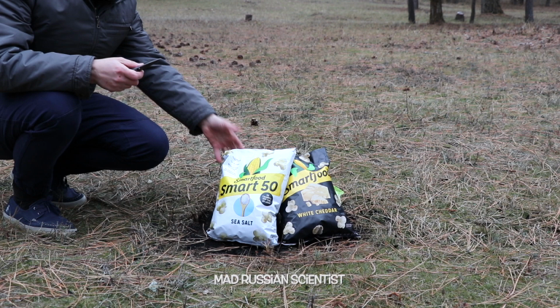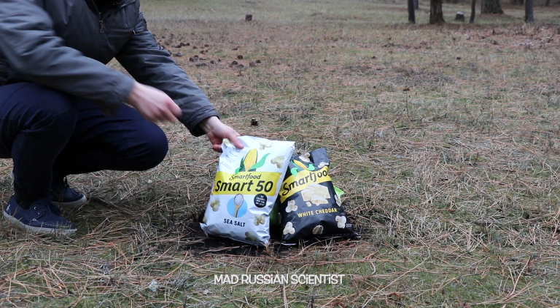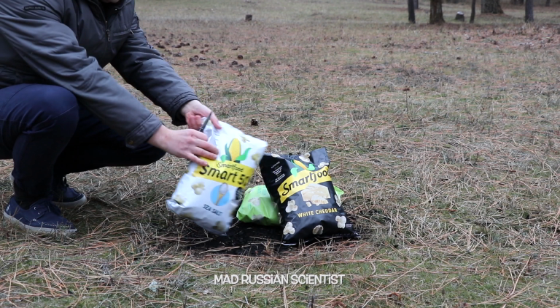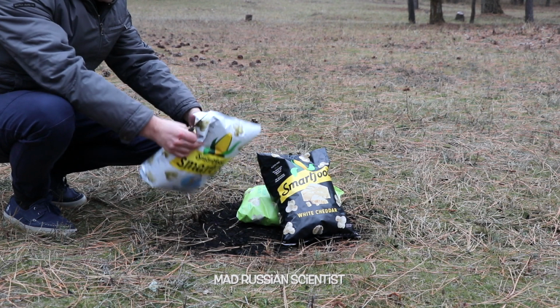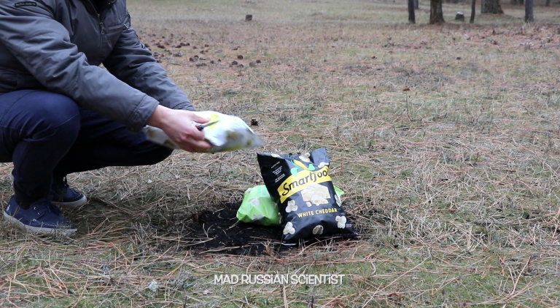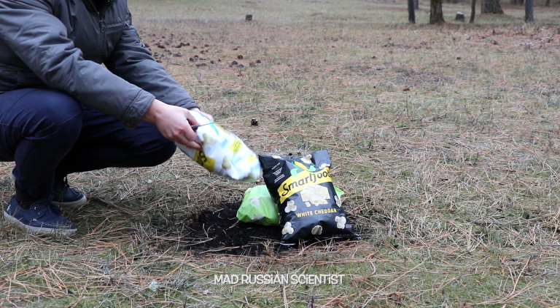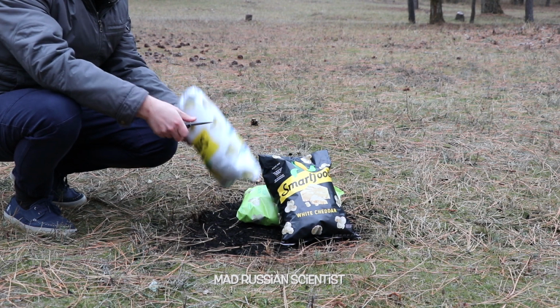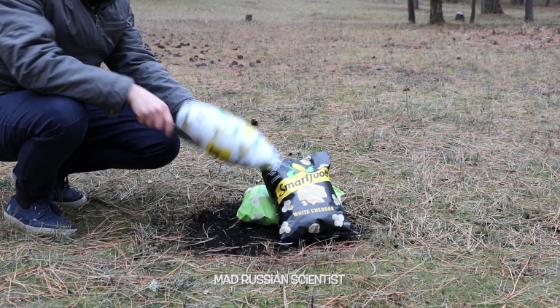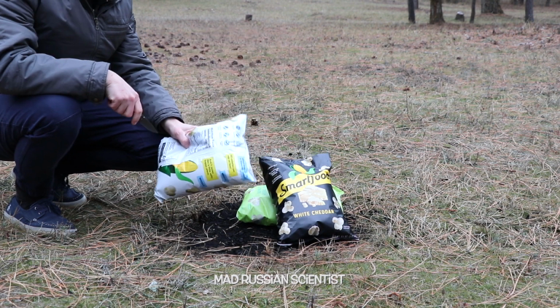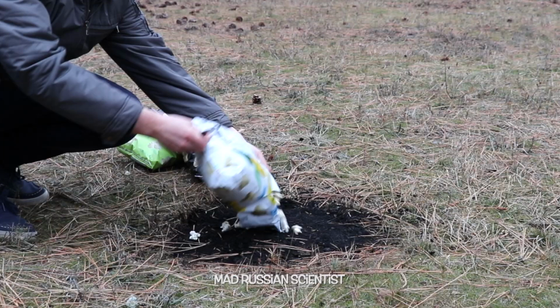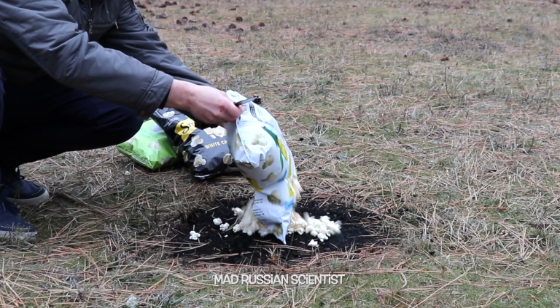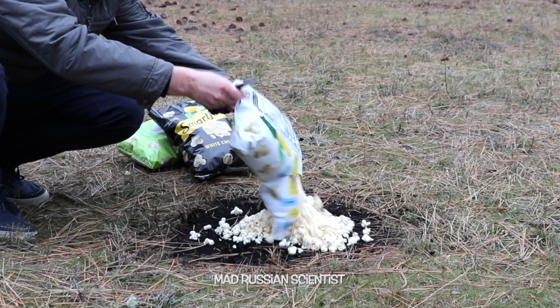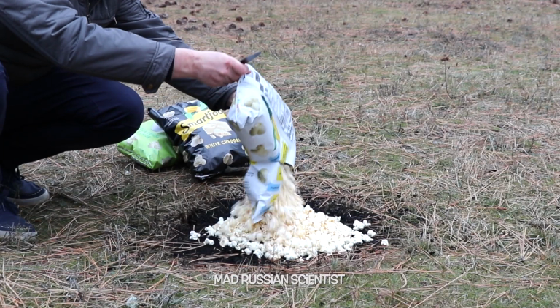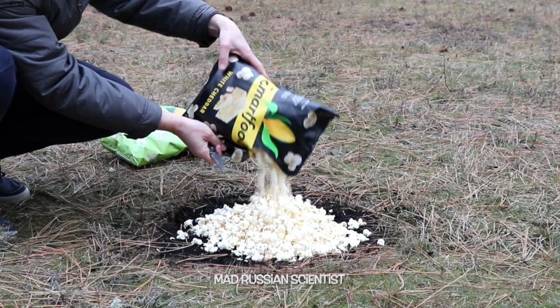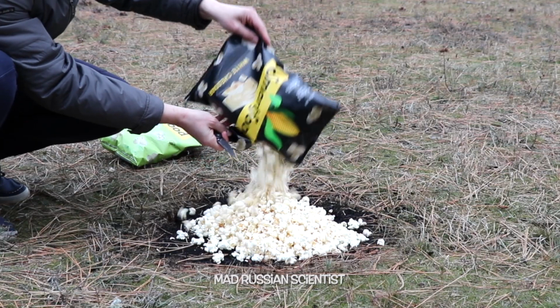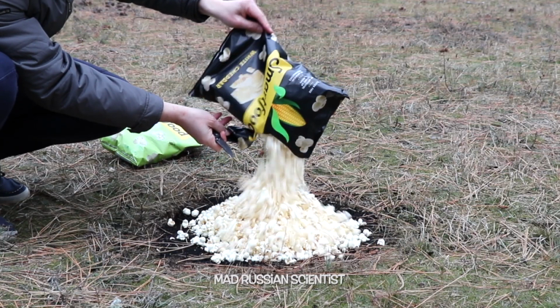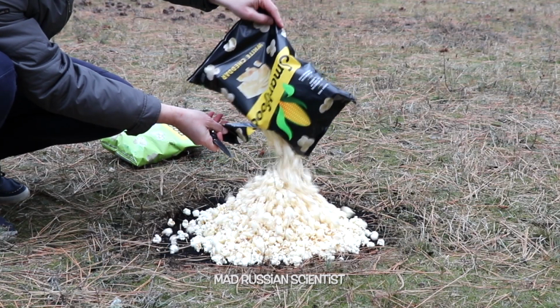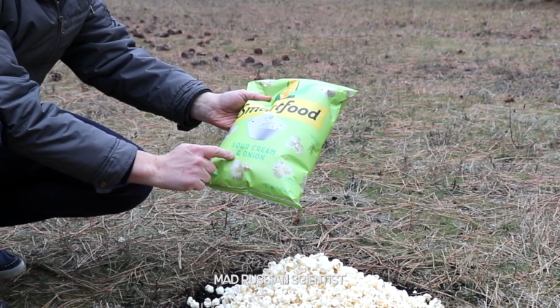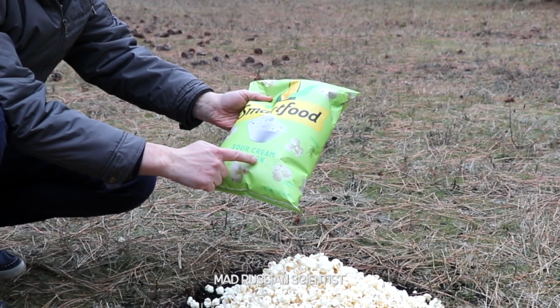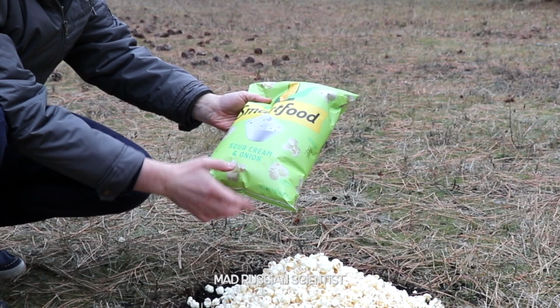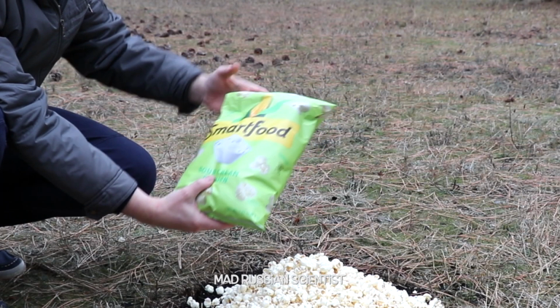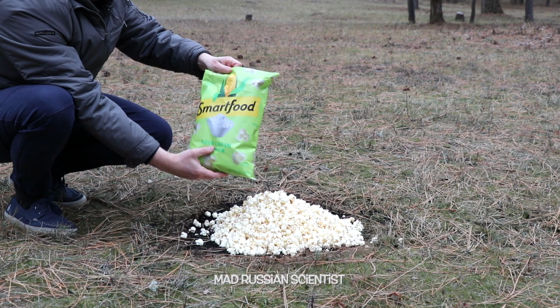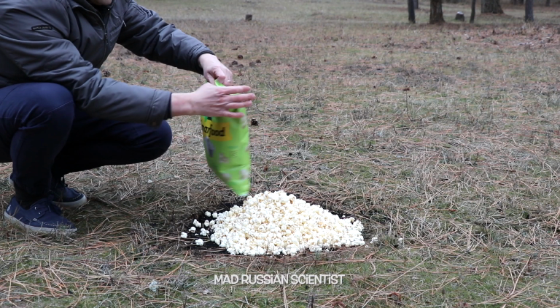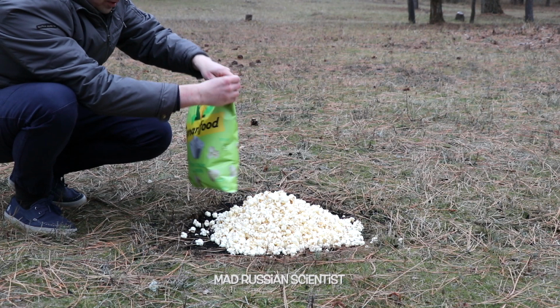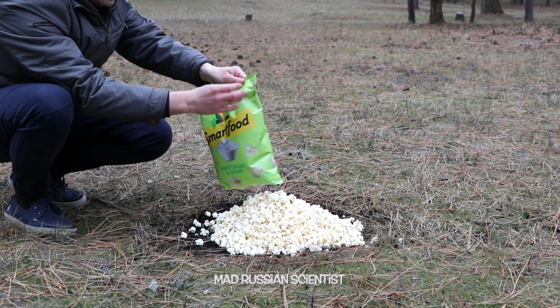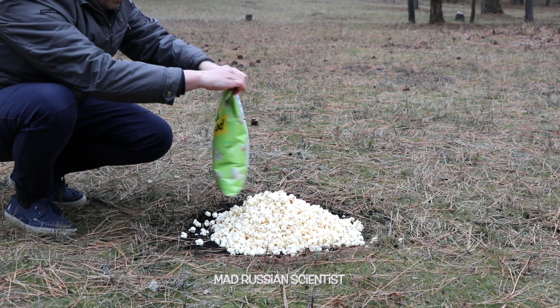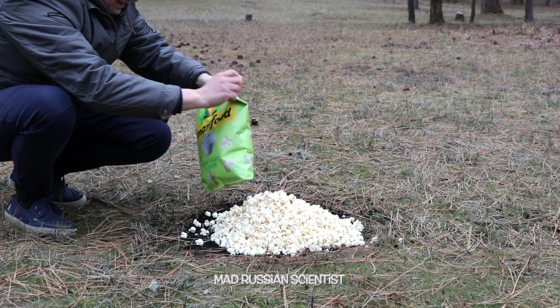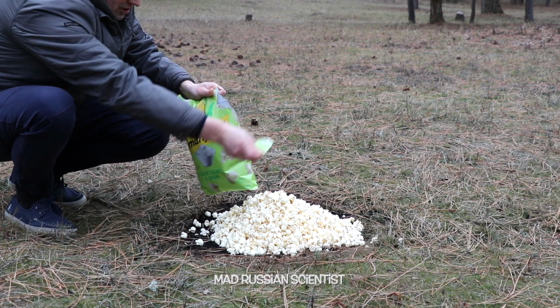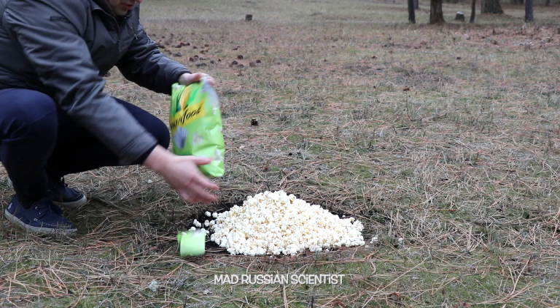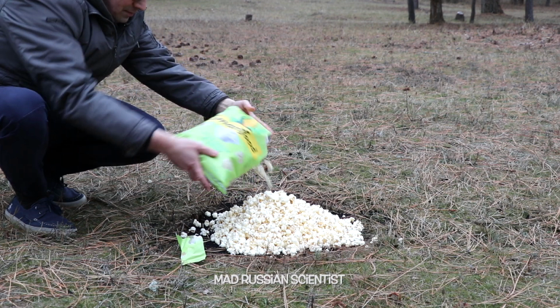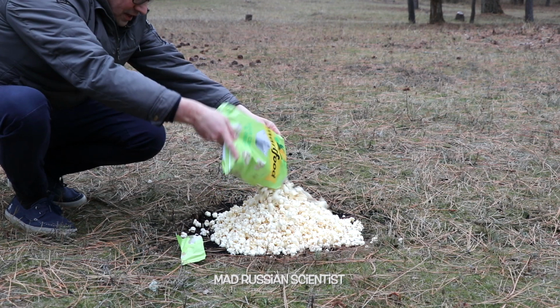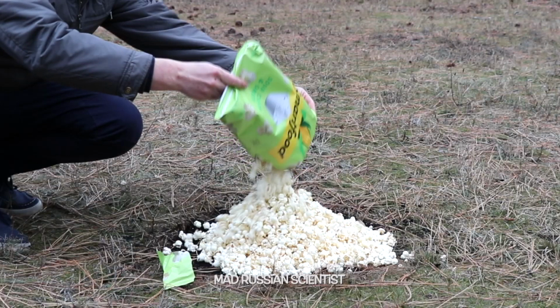The idea is very simple — I'm gonna just dump all of this here and set it on fire. This one is sour cream and onion. I never tried sour cream and onion popcorn, so I actually want to try it before I burn it.